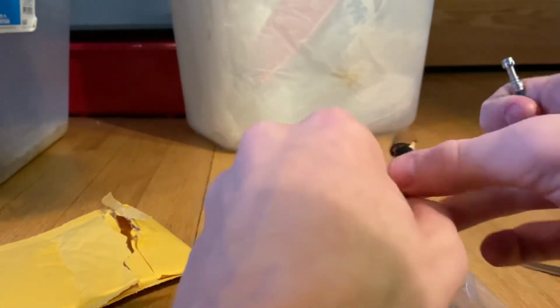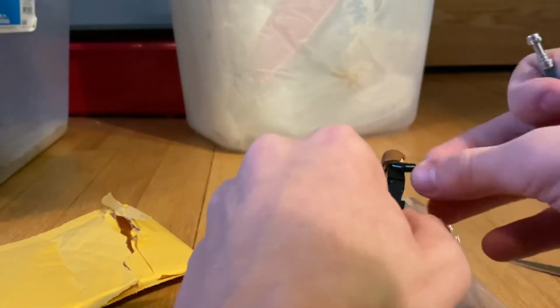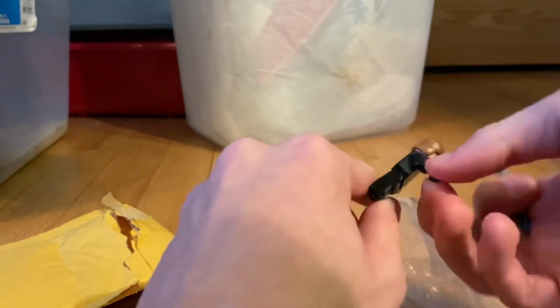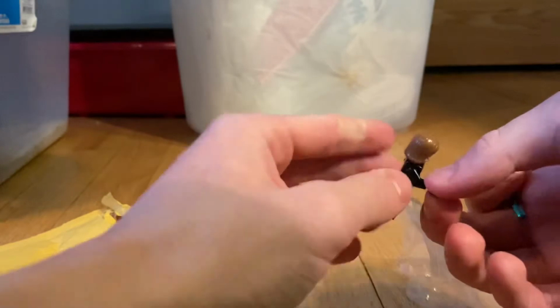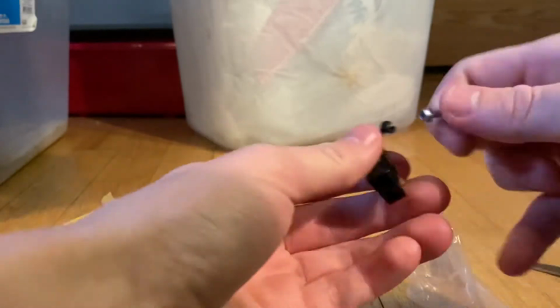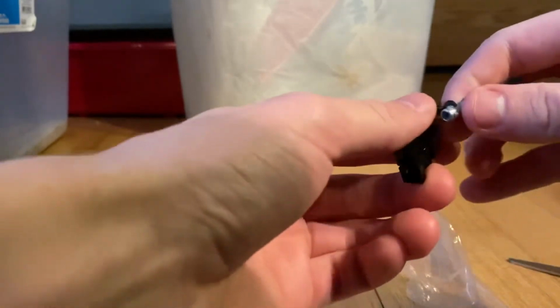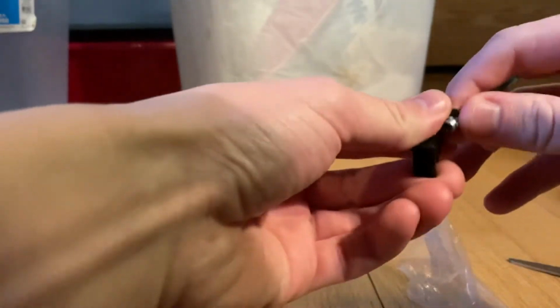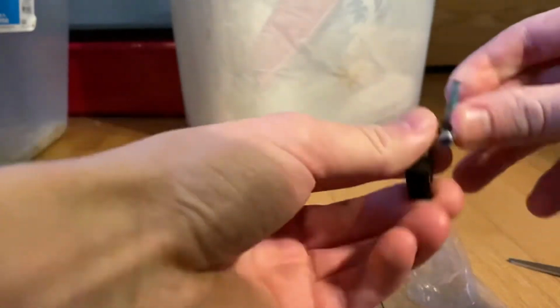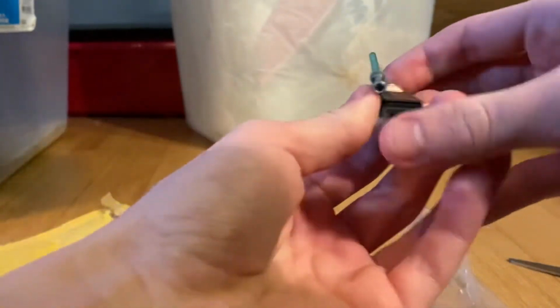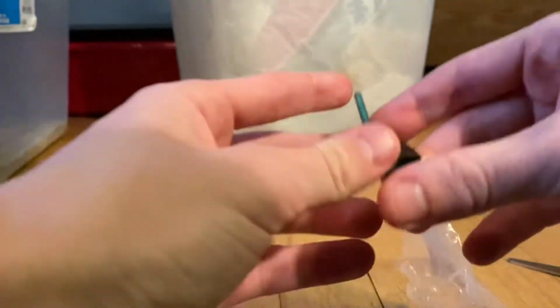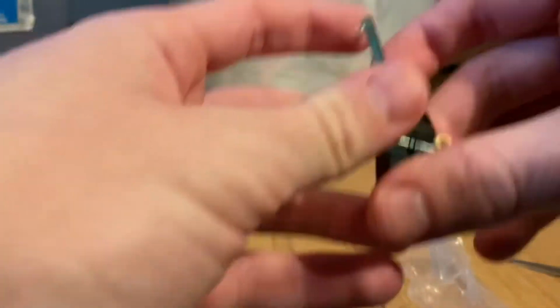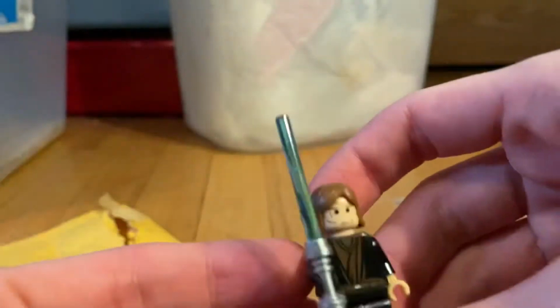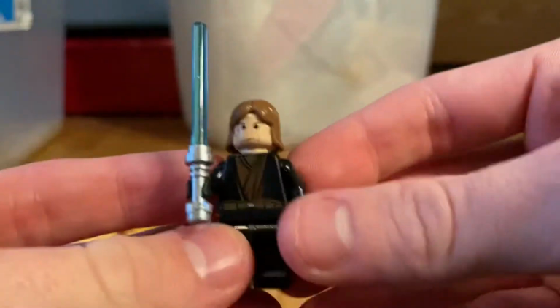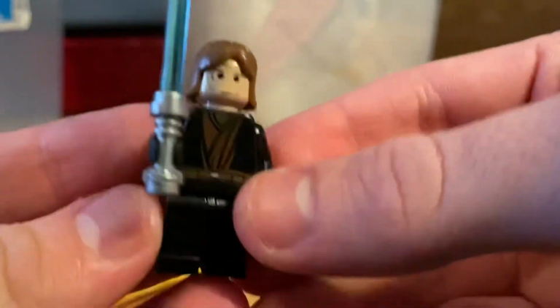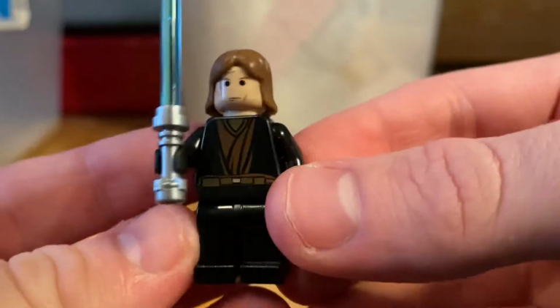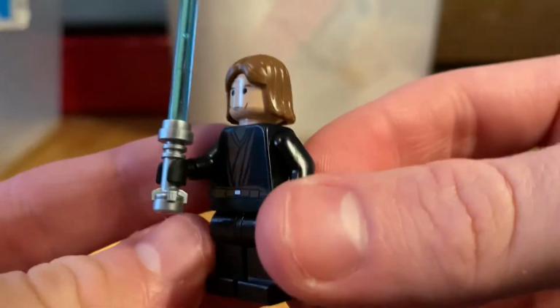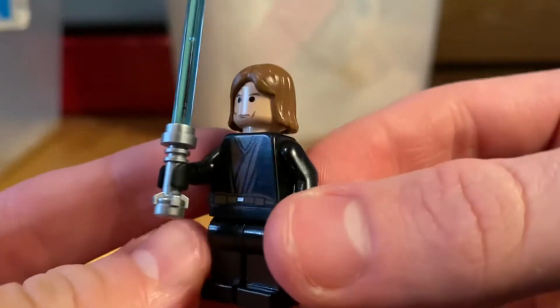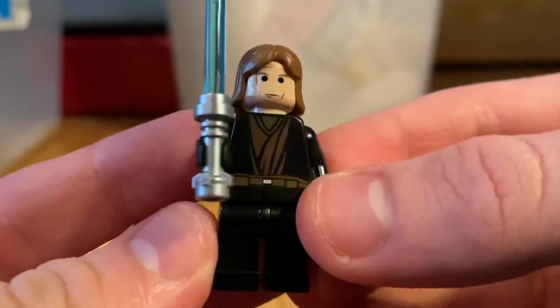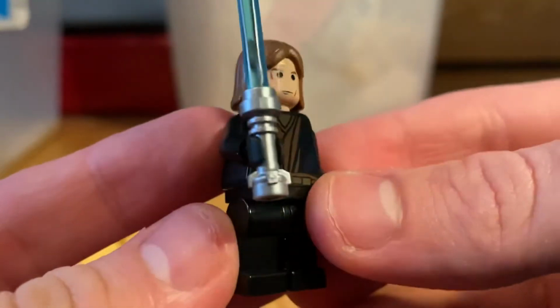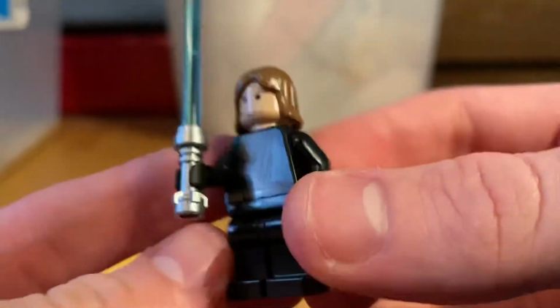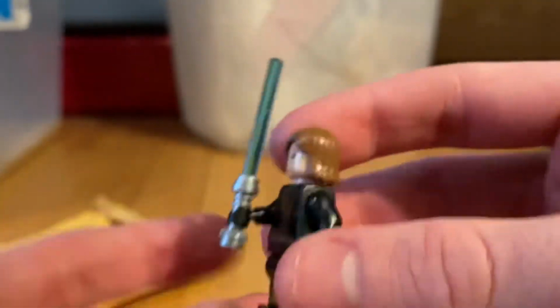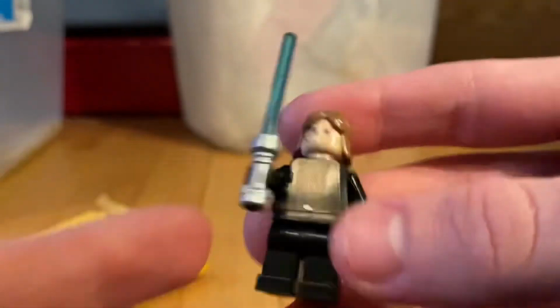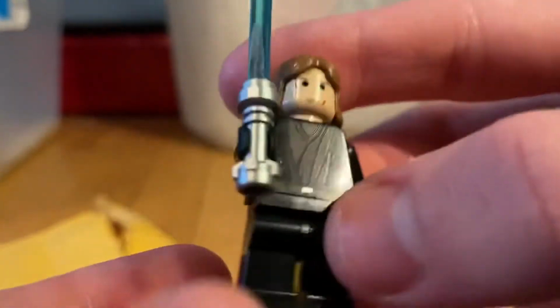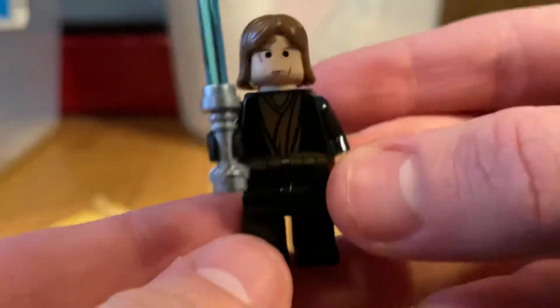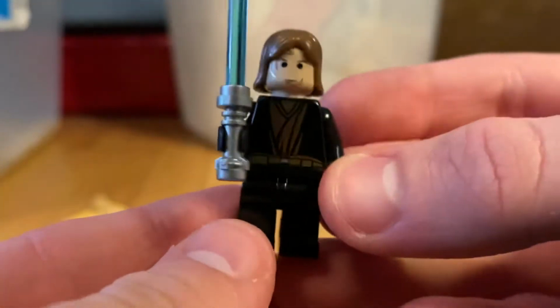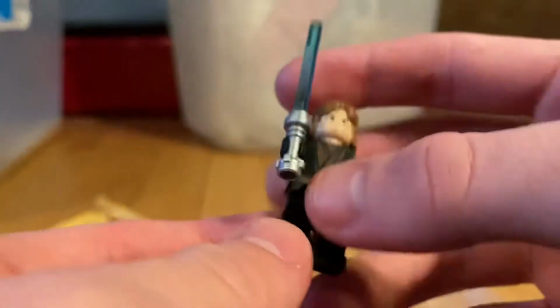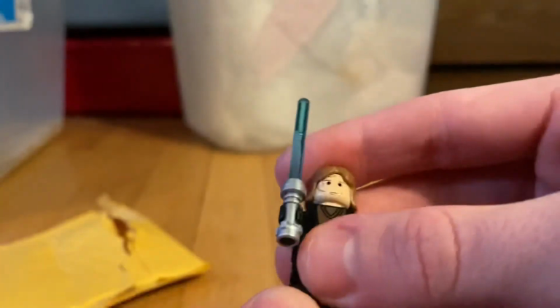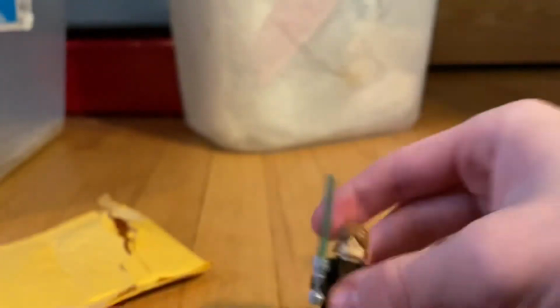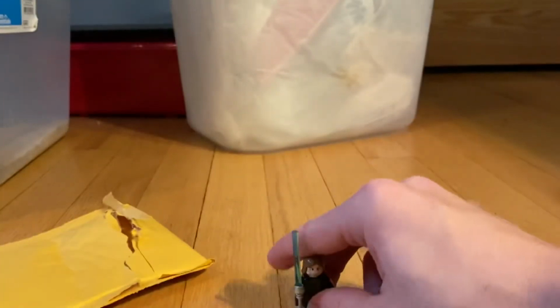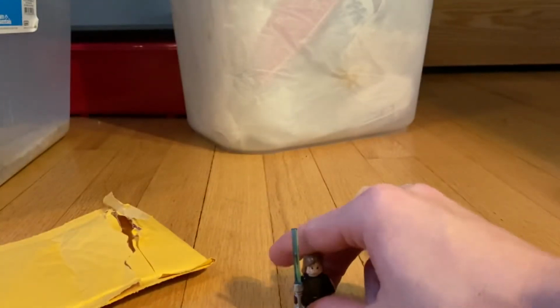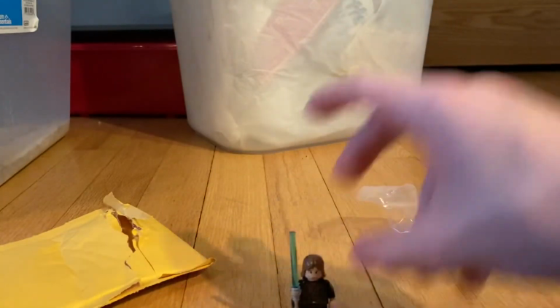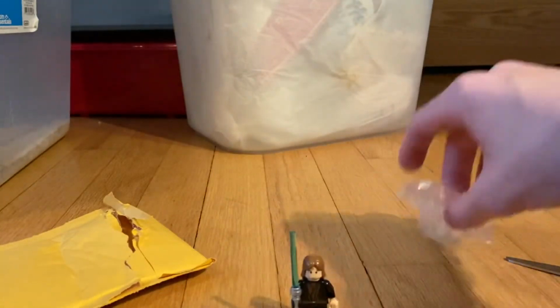What I bought was a 2005 Lego Star Wars Anakin minifigure. It comes with his blue lightsaber and basic printing, but it's Anakin - one of my favorite Jedi.